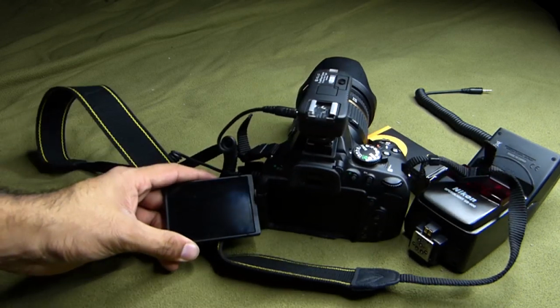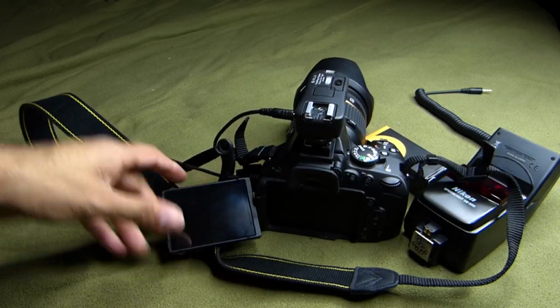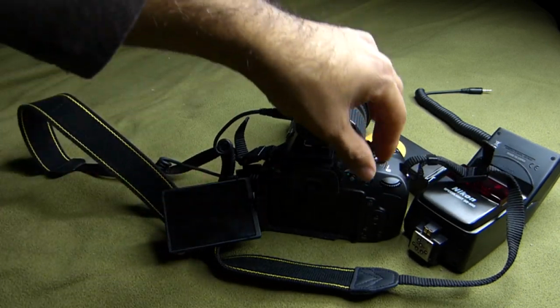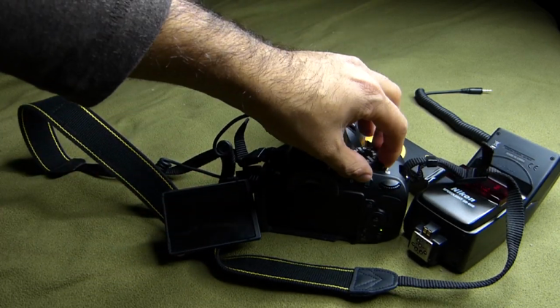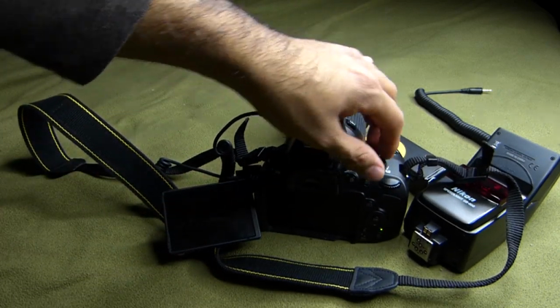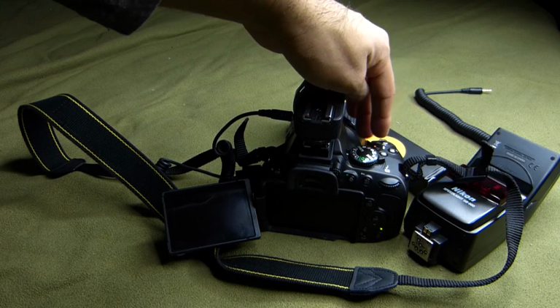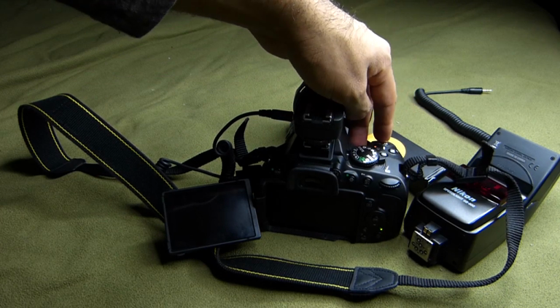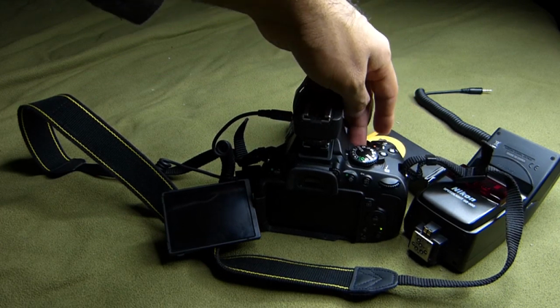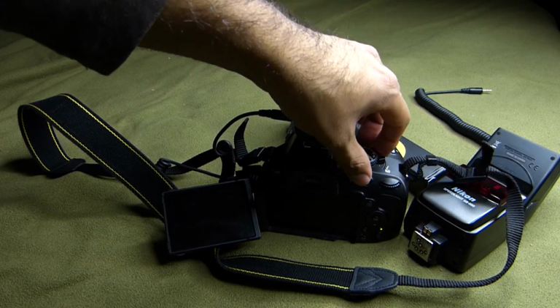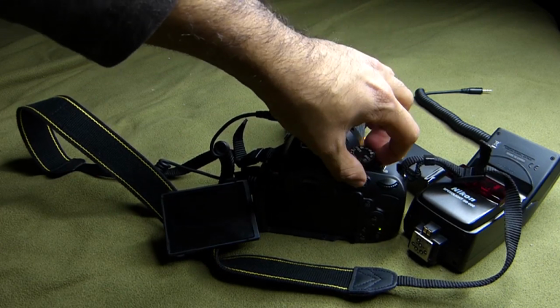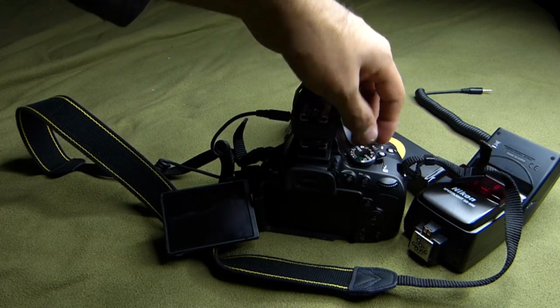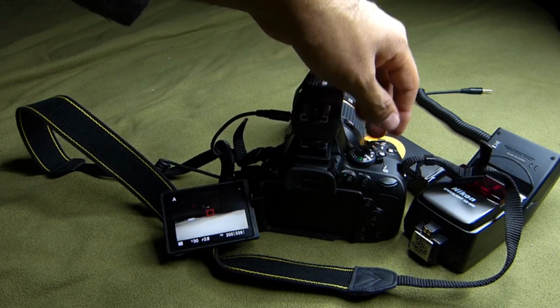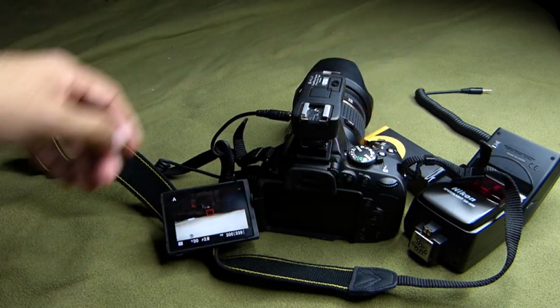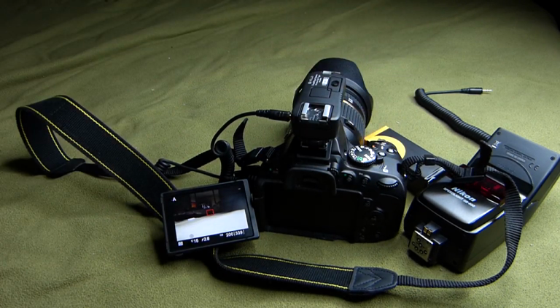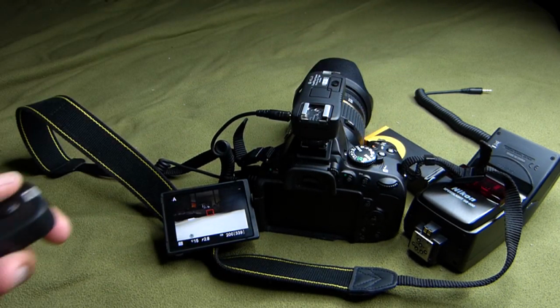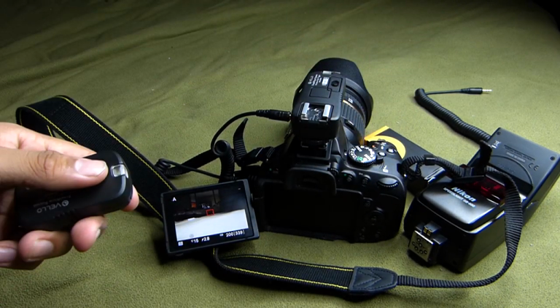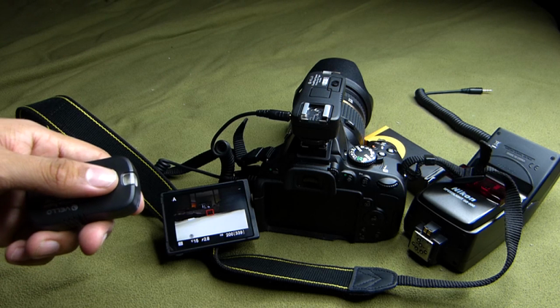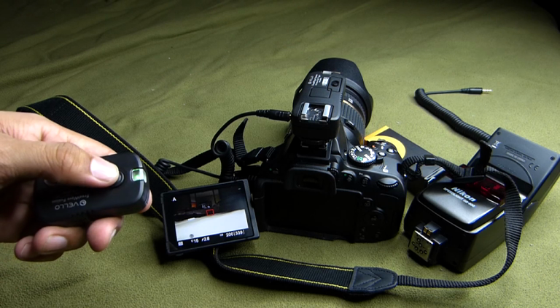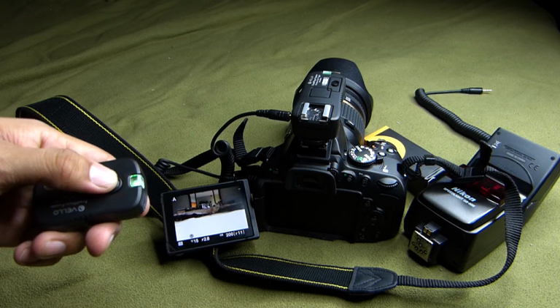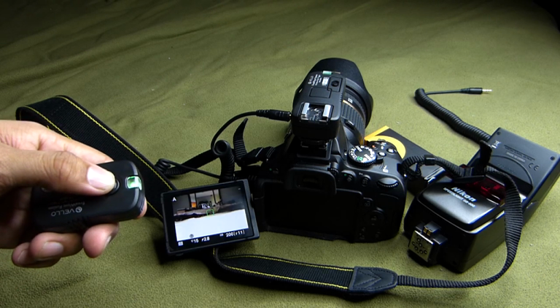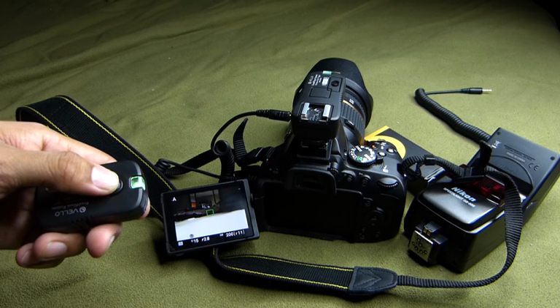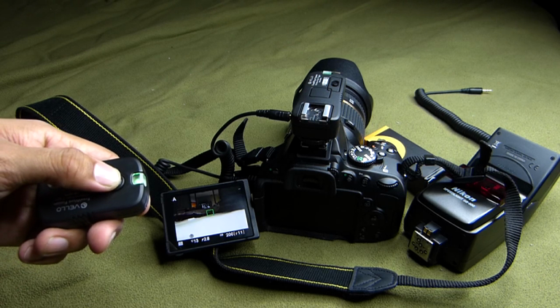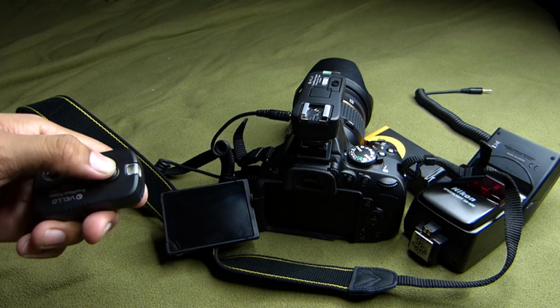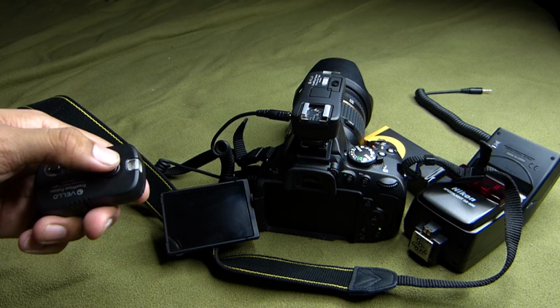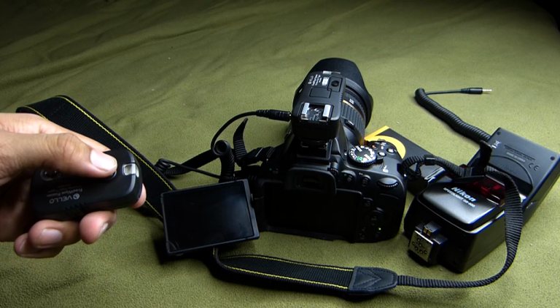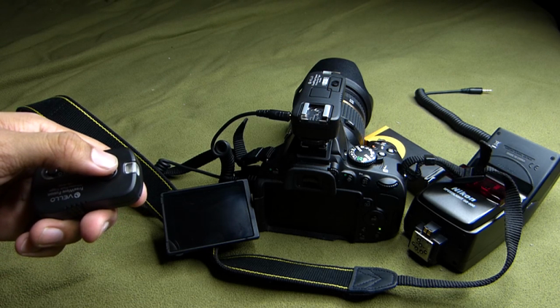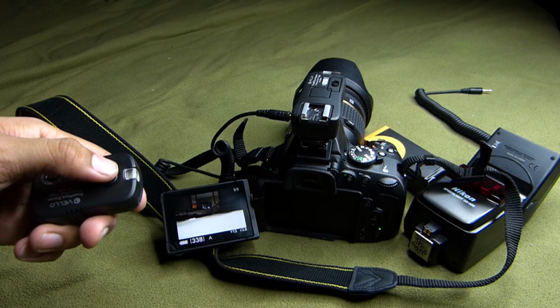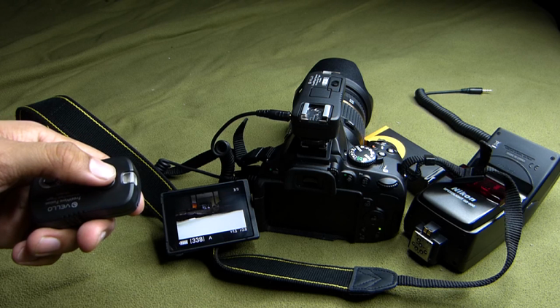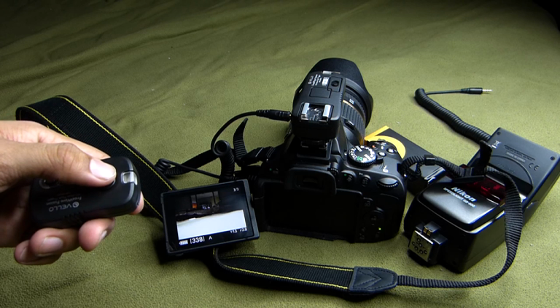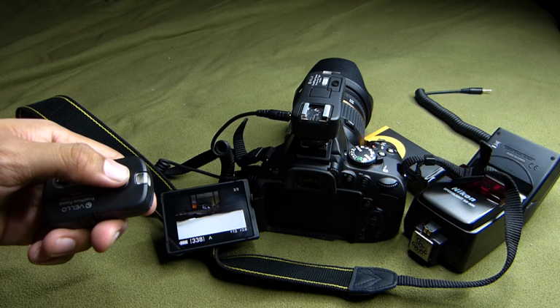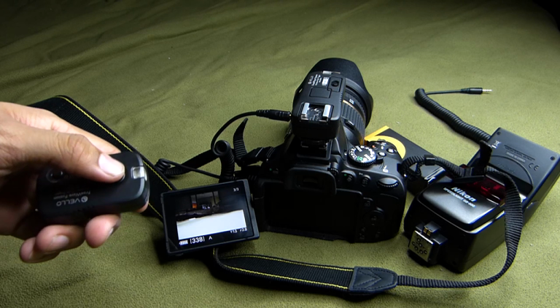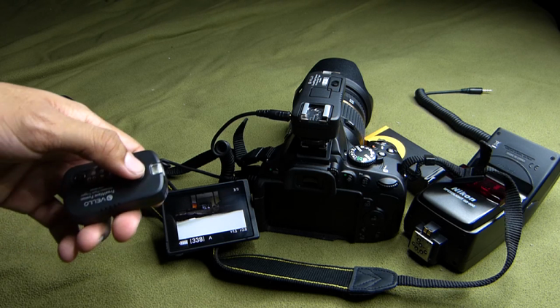Now I'm going to show you how this works as a wireless remote. Now it's on, now it's focusing — it's a wireless remote and it works really, really well.